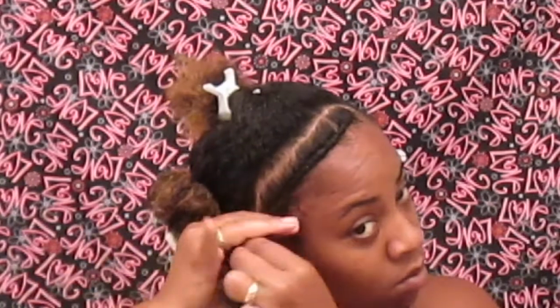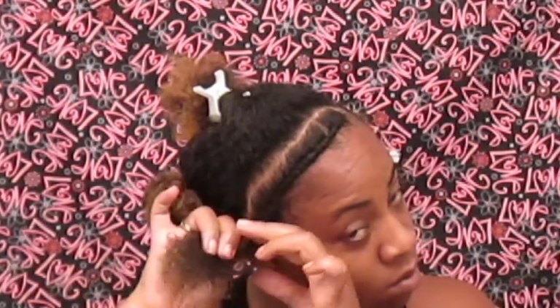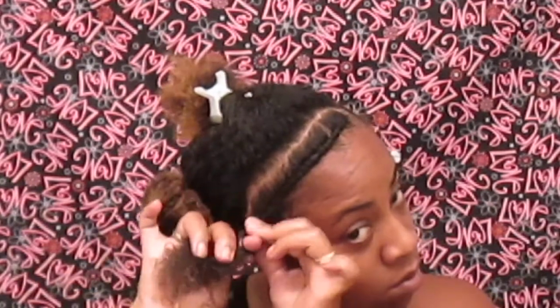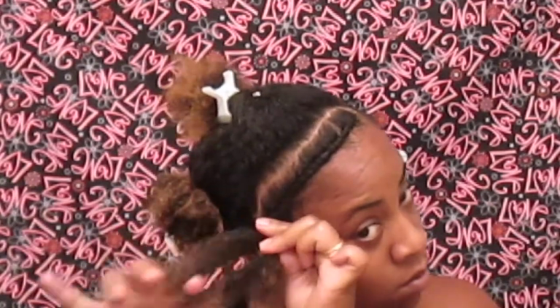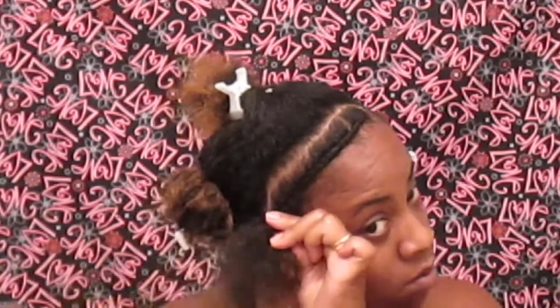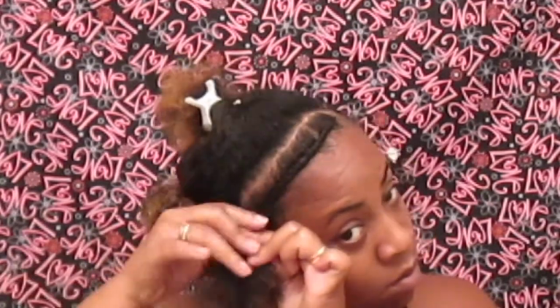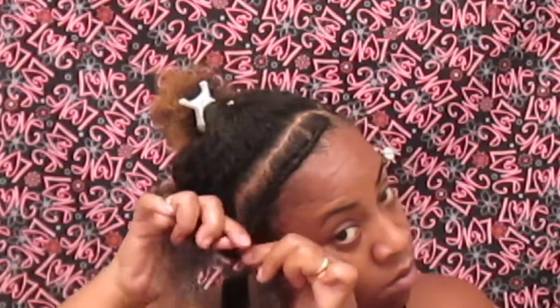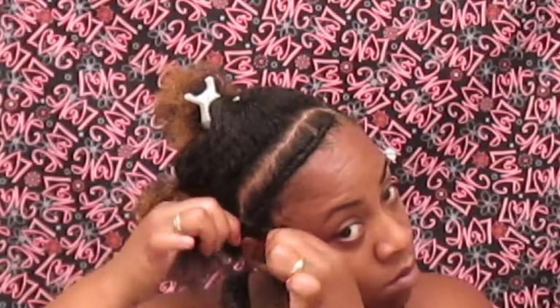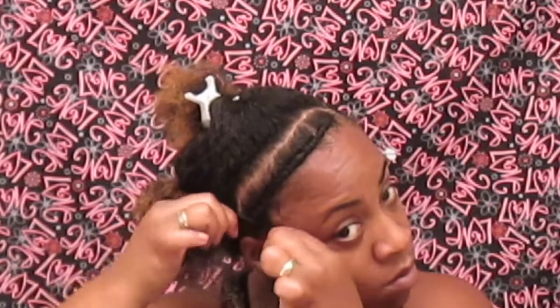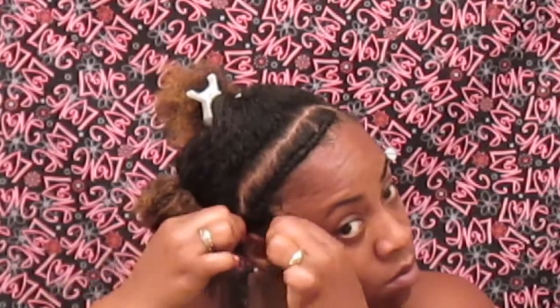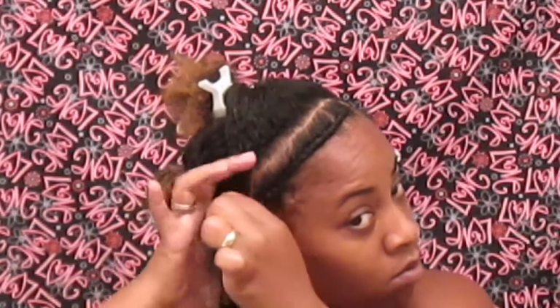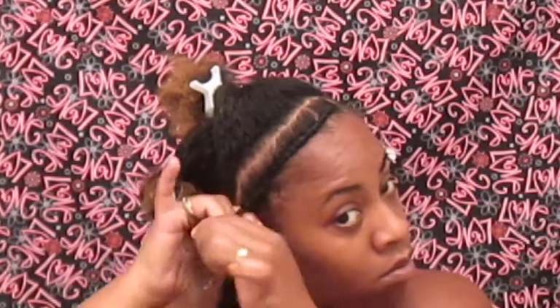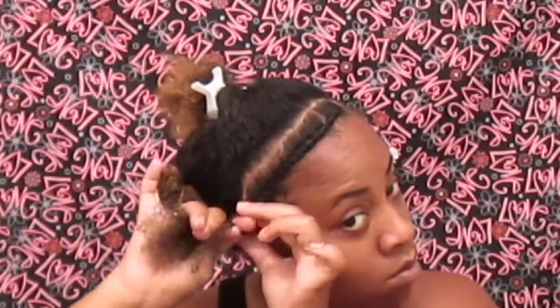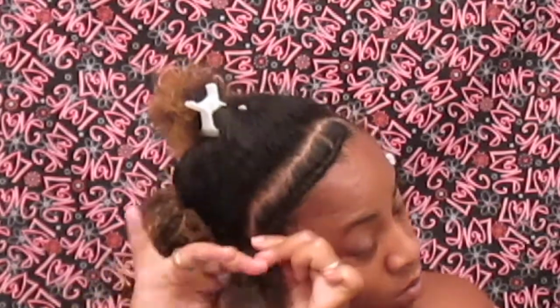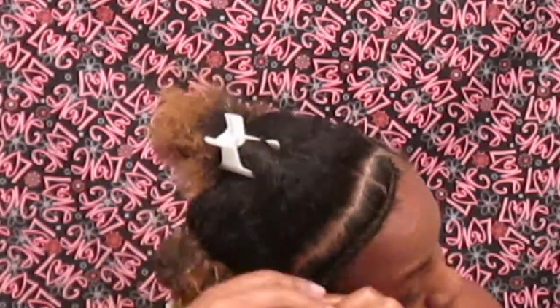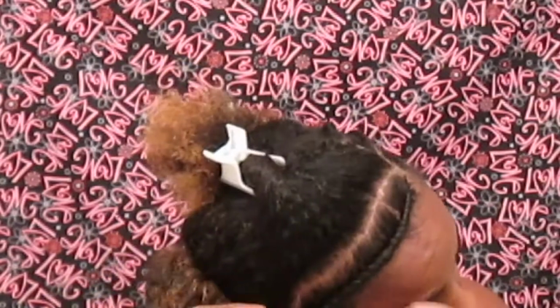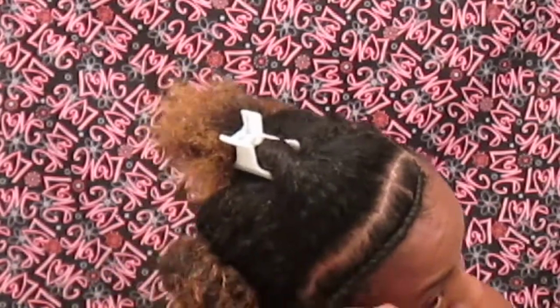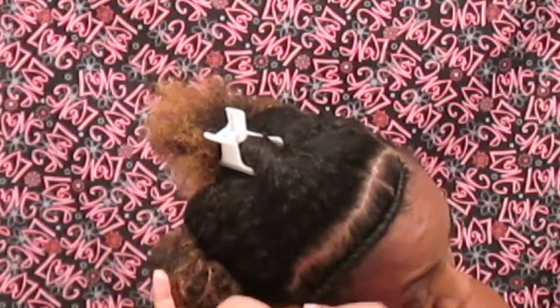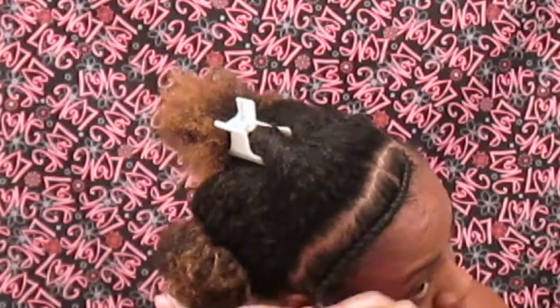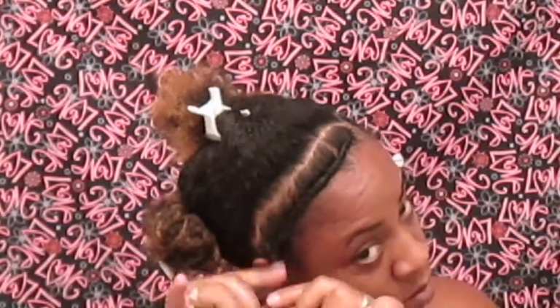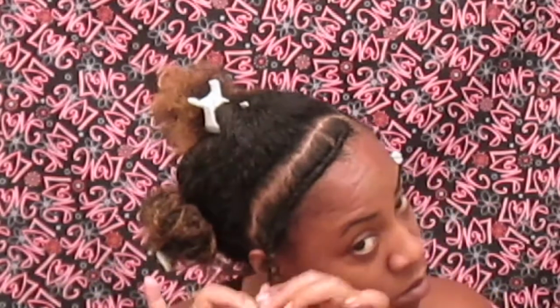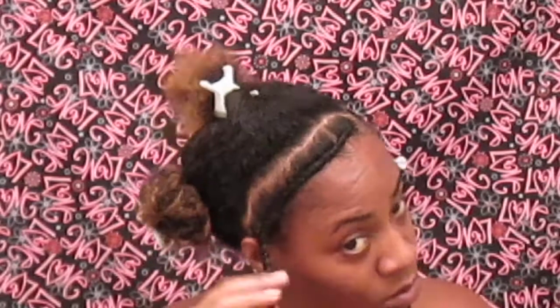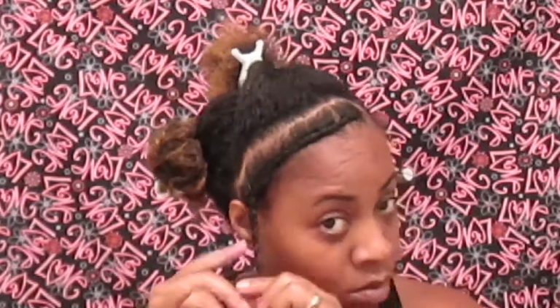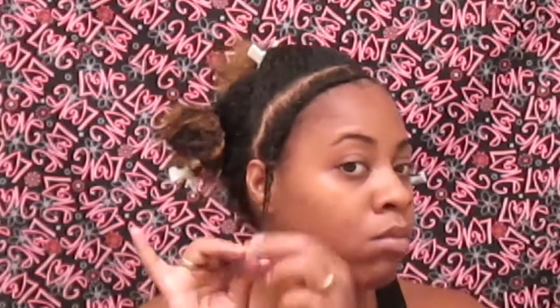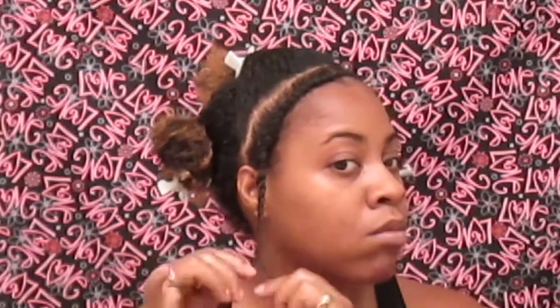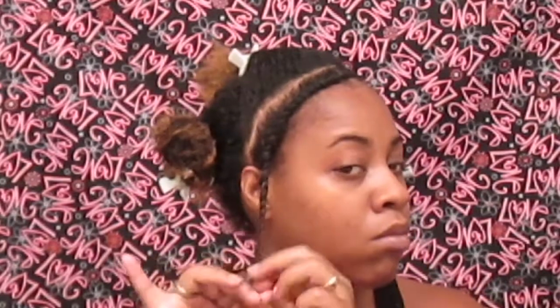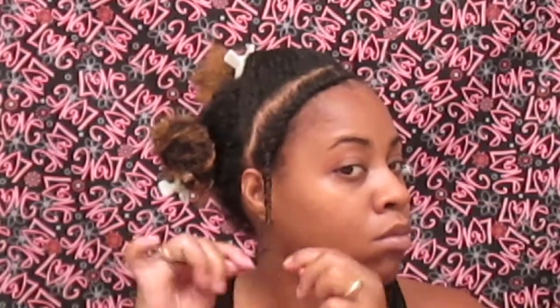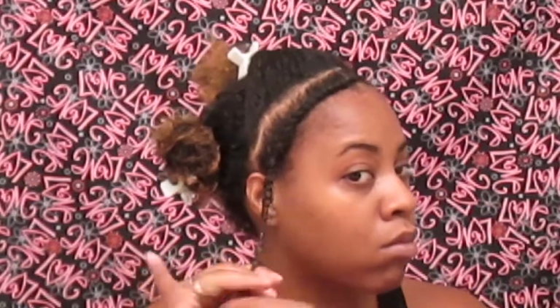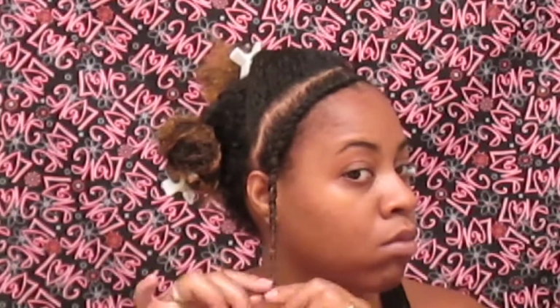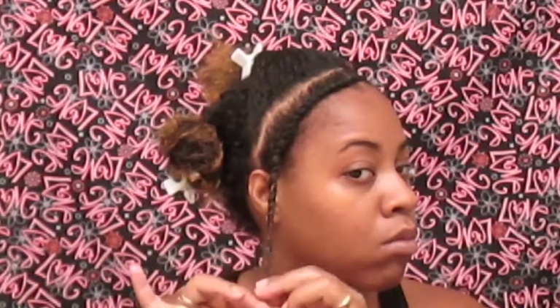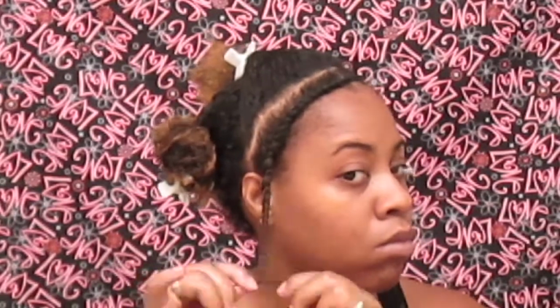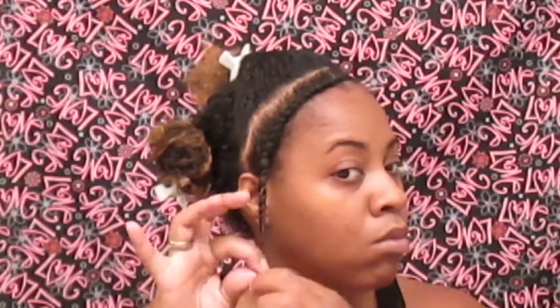Once you get to the end, you're just going to two-strand twist — pull it really tight and then two-strand twist all the way down, and rod the end of it. And that's it.